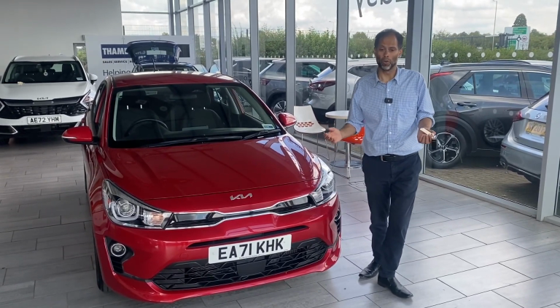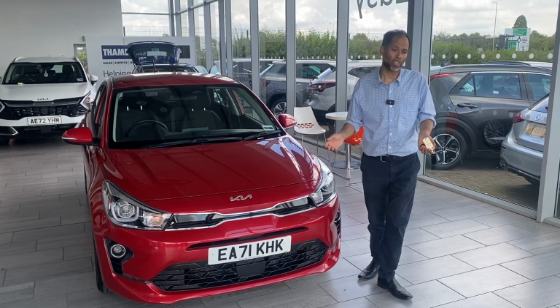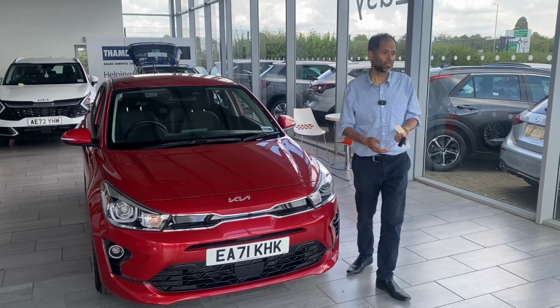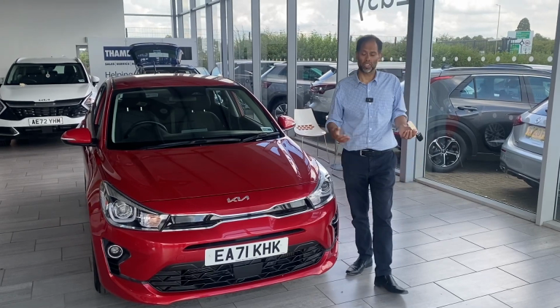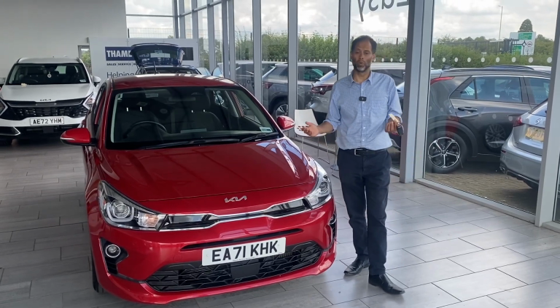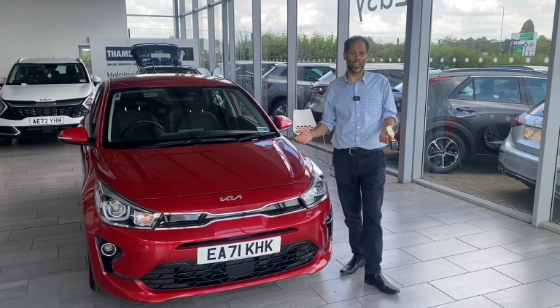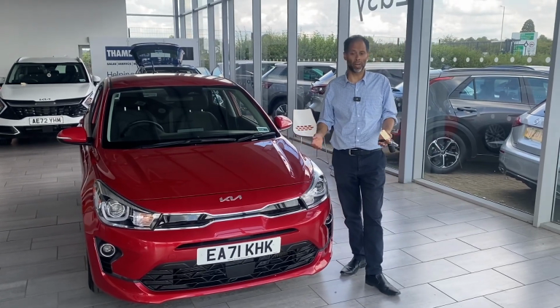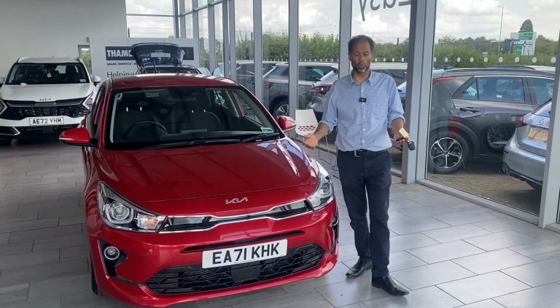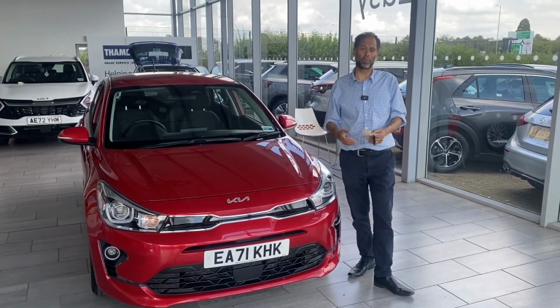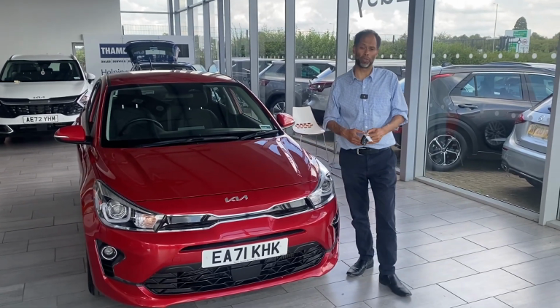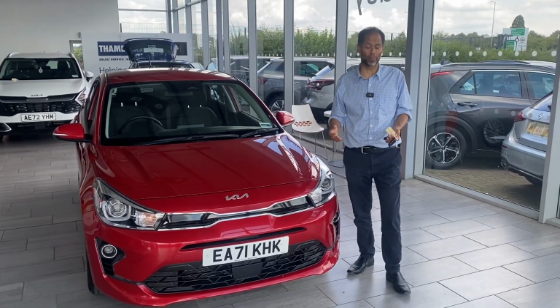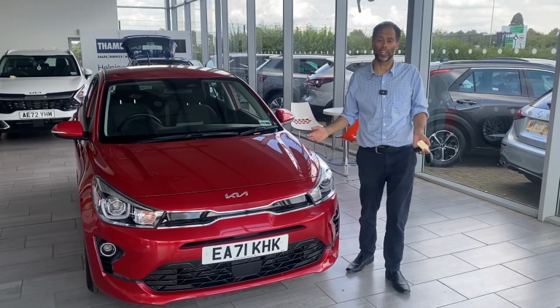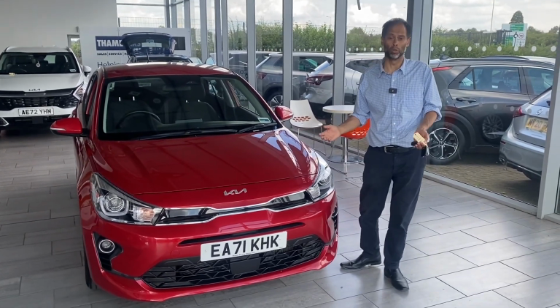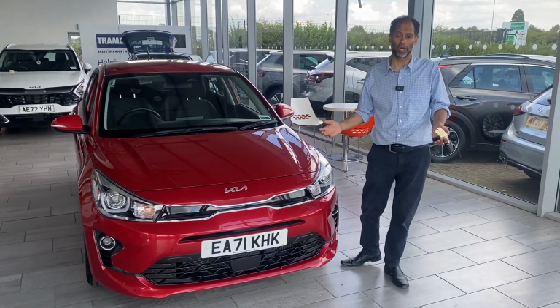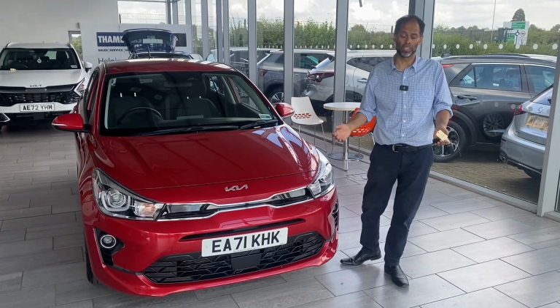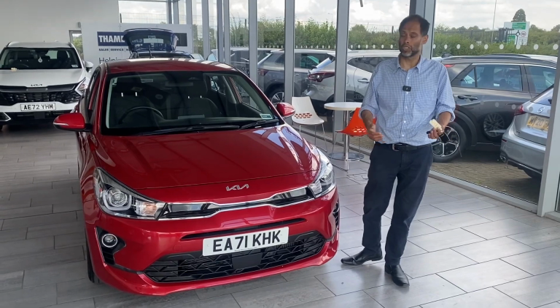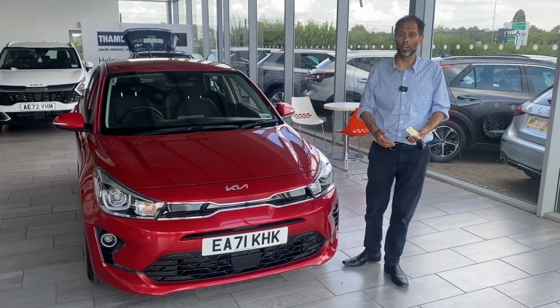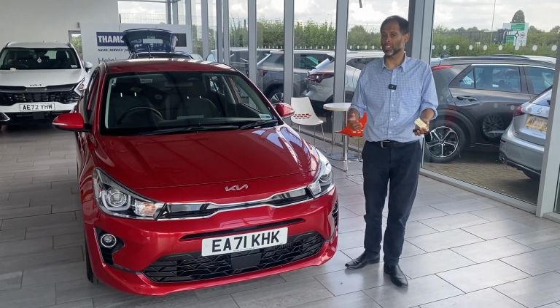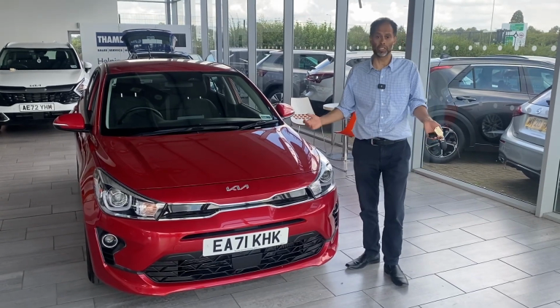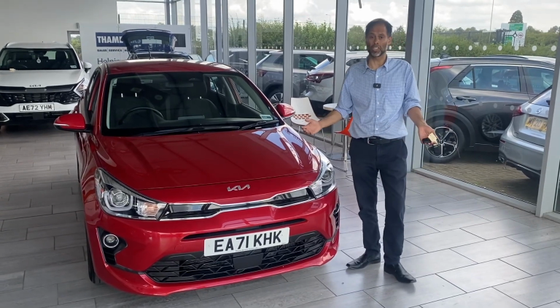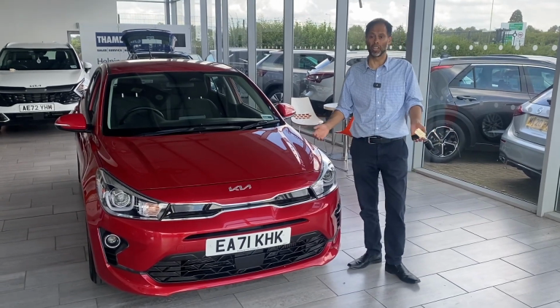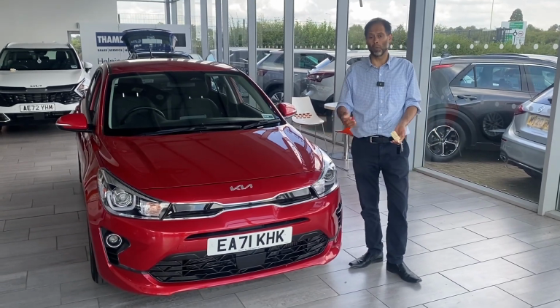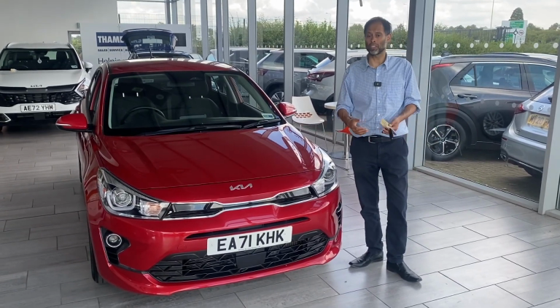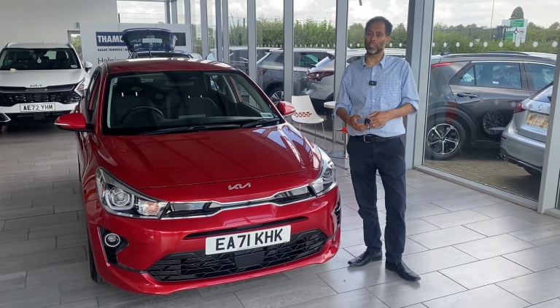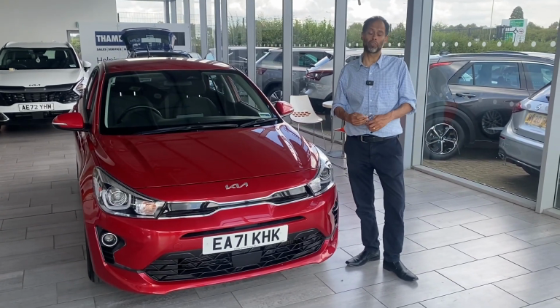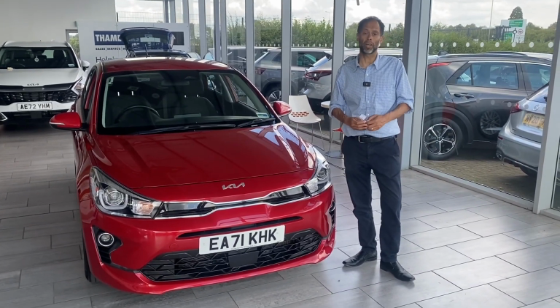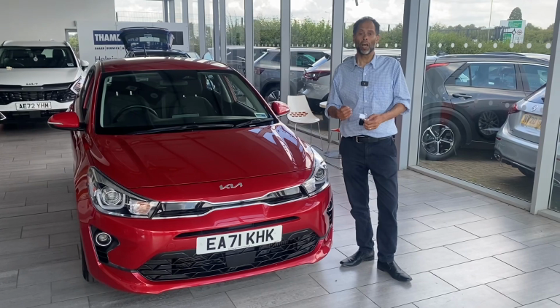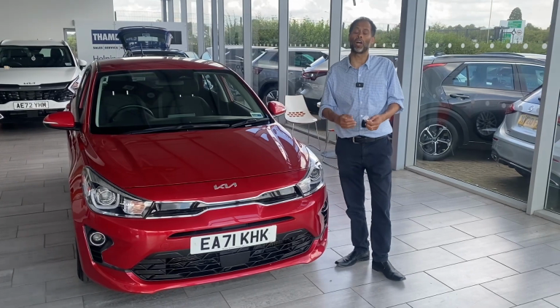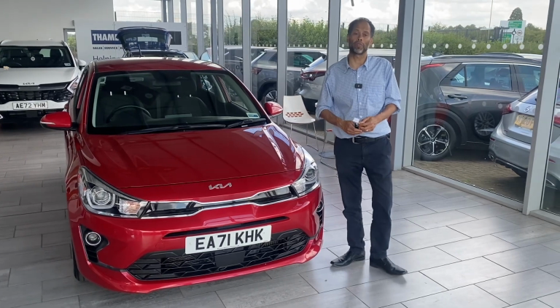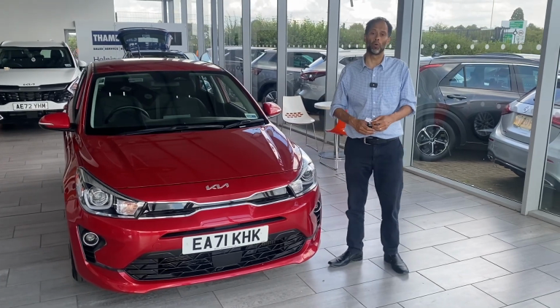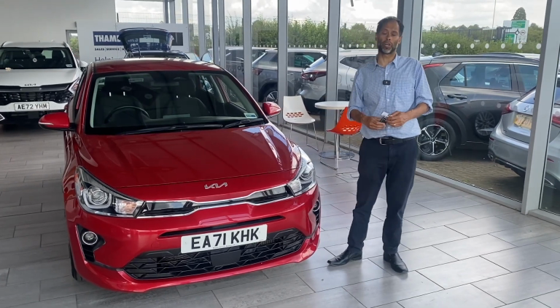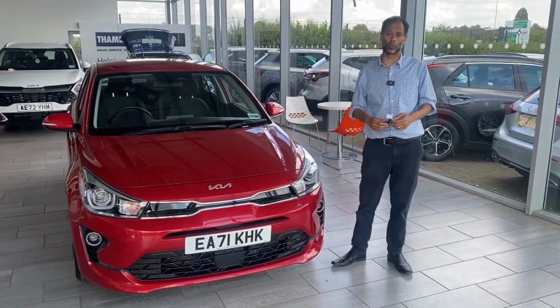For safe, simple and easy buying, we are the place for you. There's no pressure here at all to buy cars, there's no hidden costs, there's no hidden charges either. We're 5-star rated by Trustpilot and we're highly recommended by Autotrader as well.